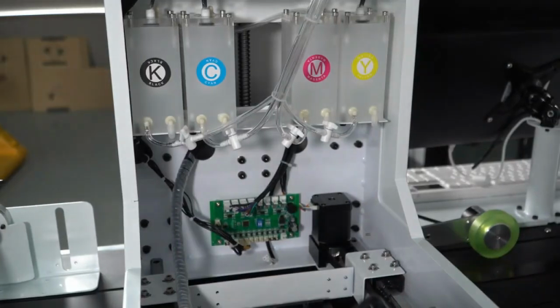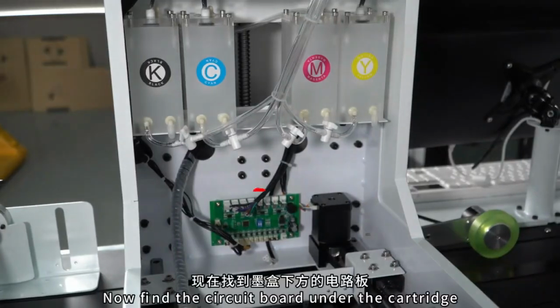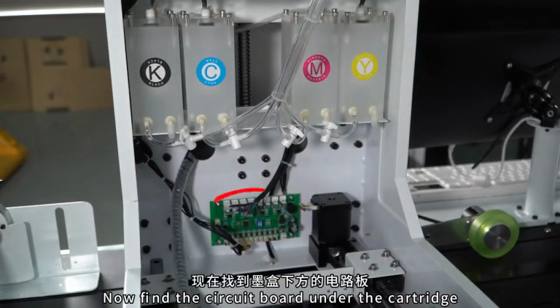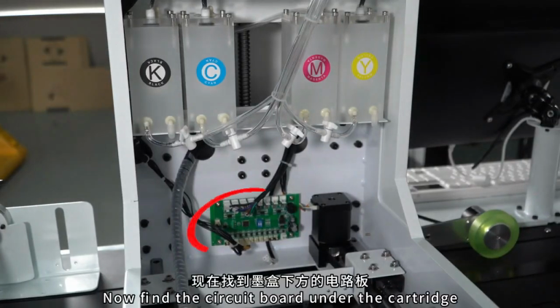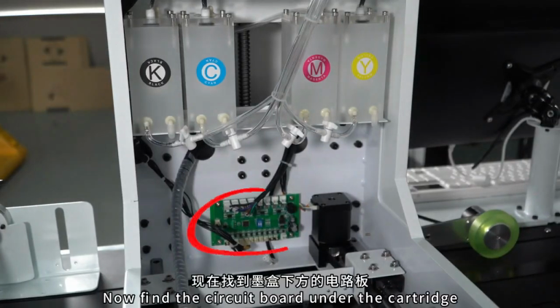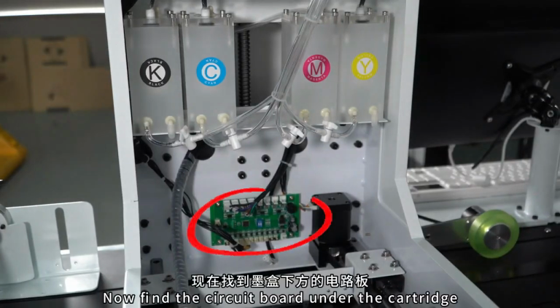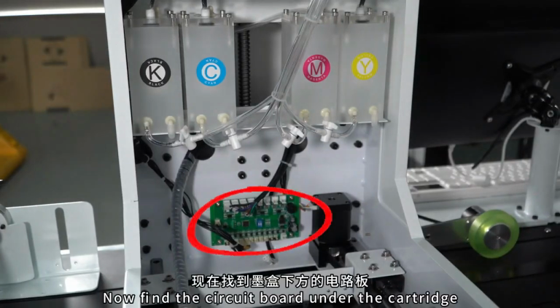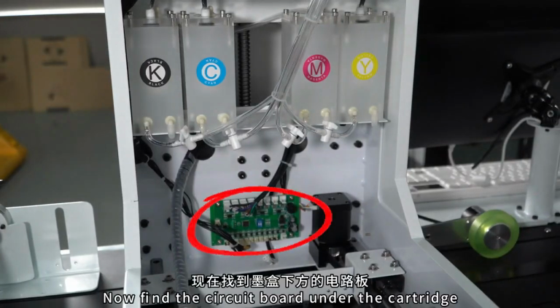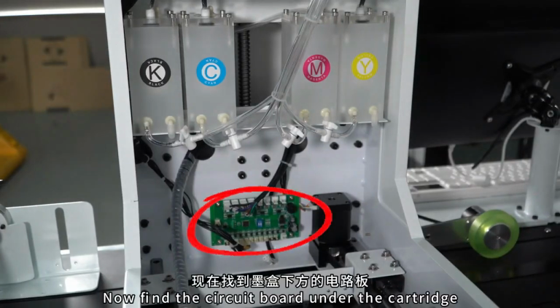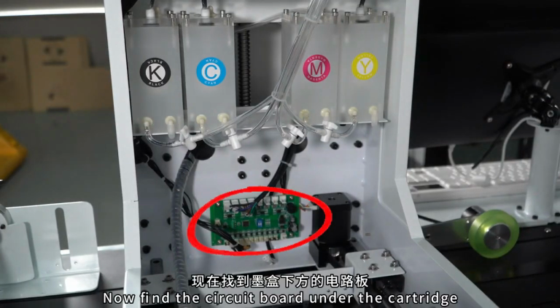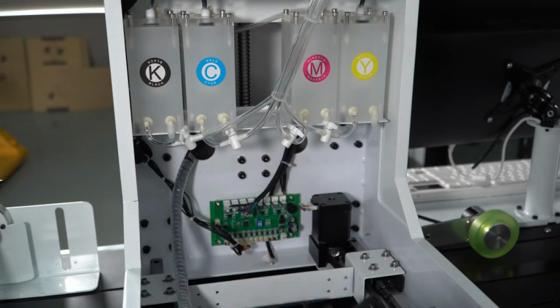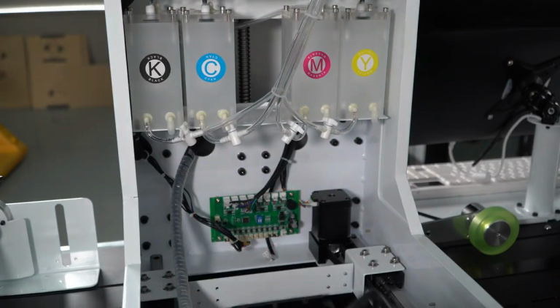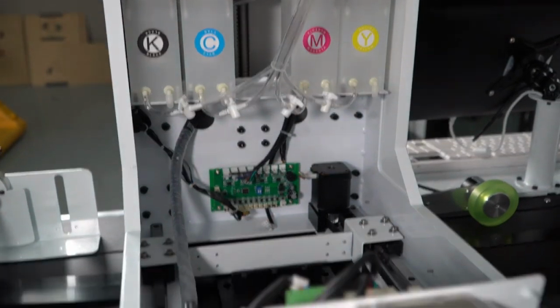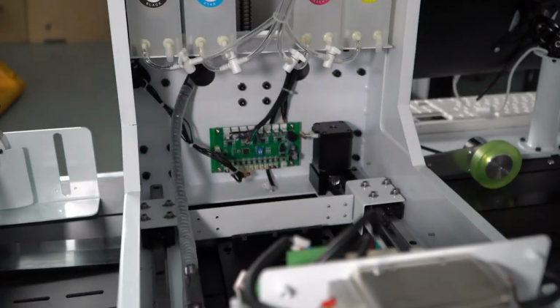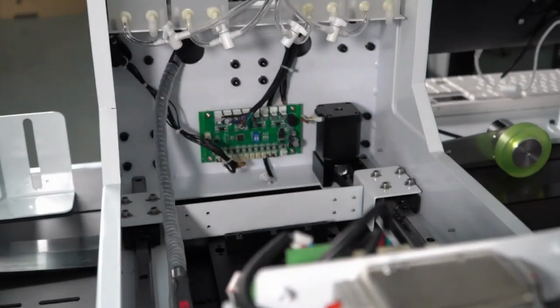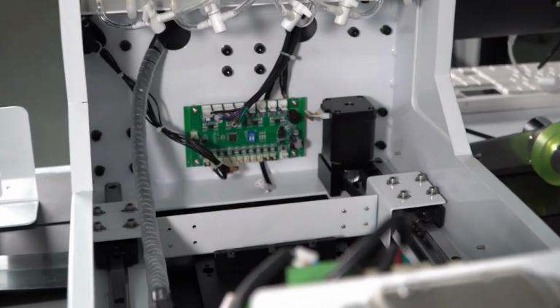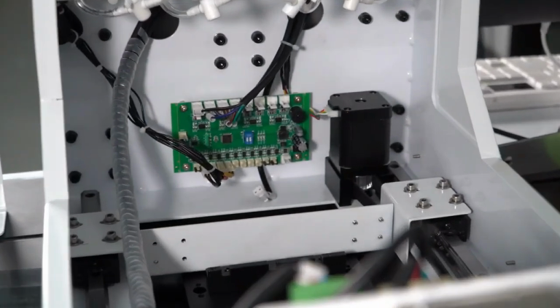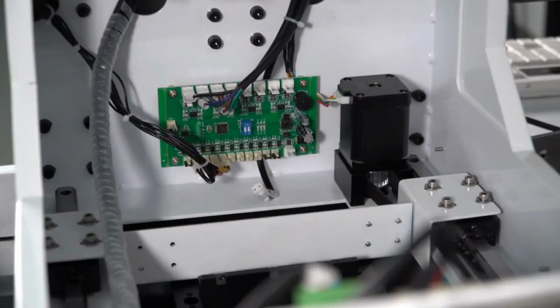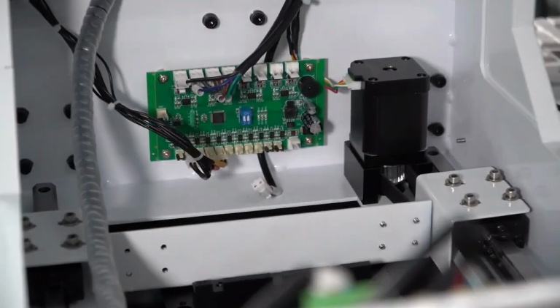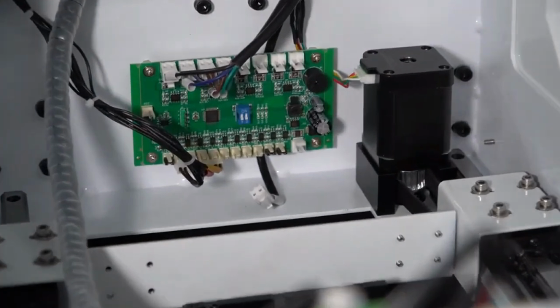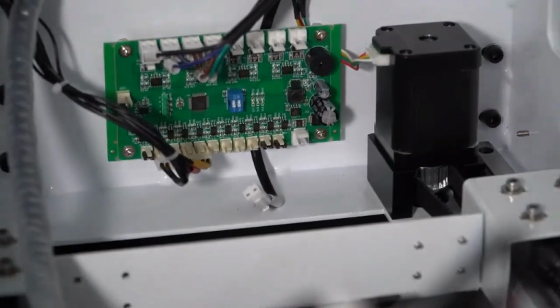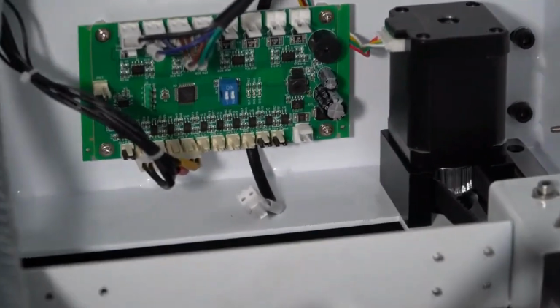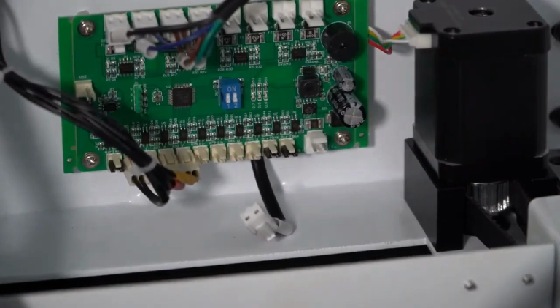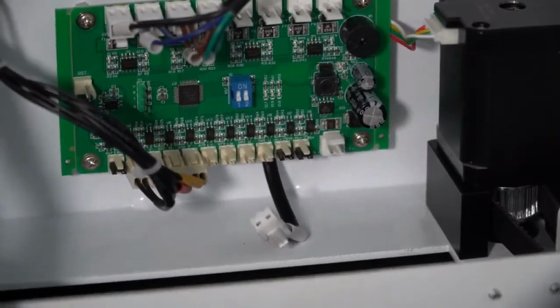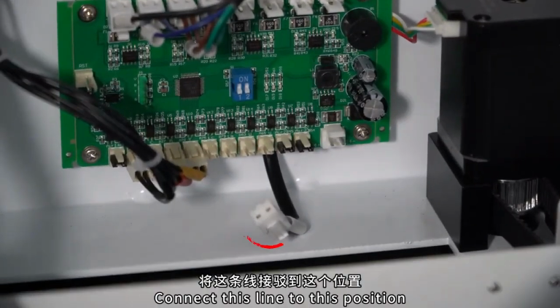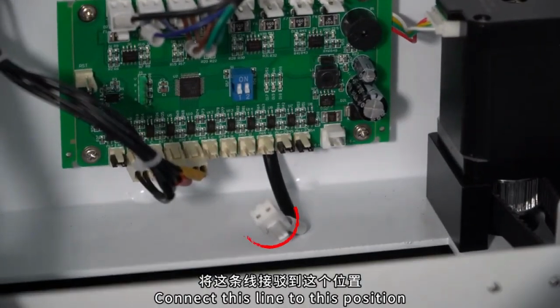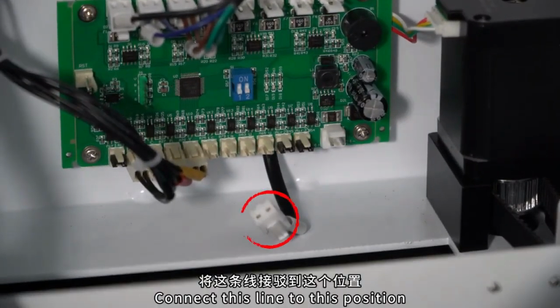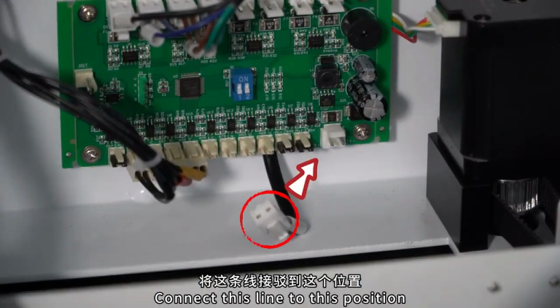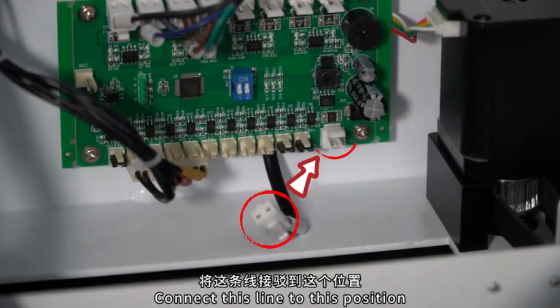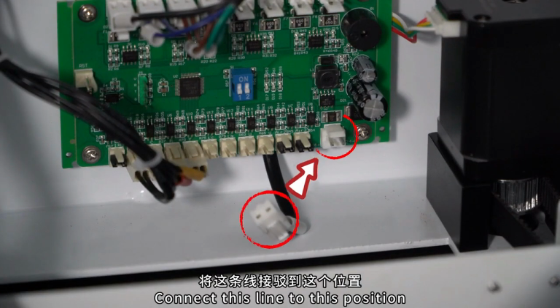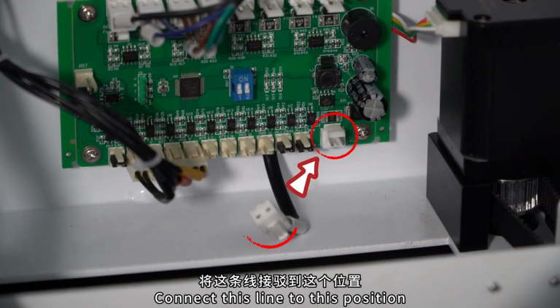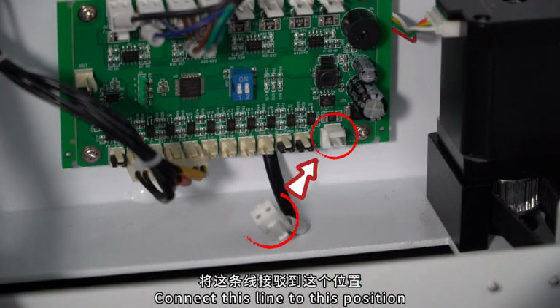Now find the circuit board under the cartridge. Connect this wire to this position.